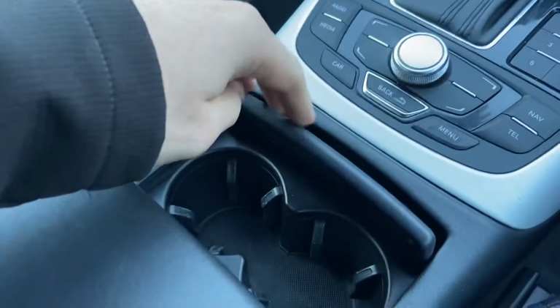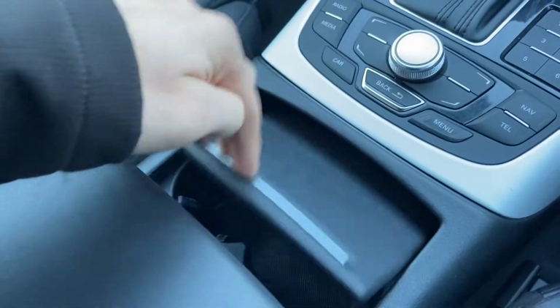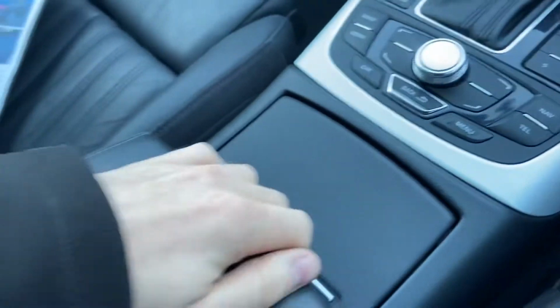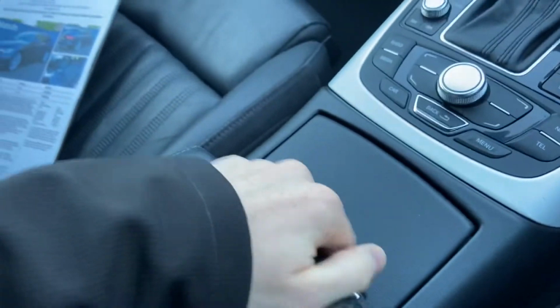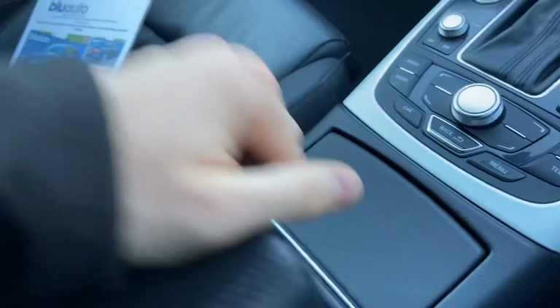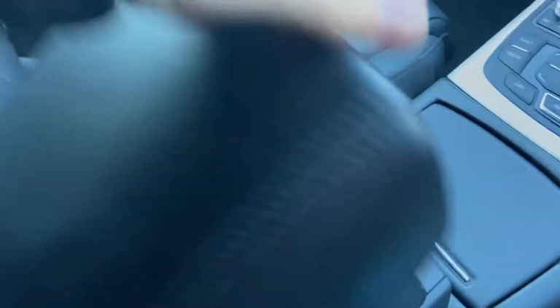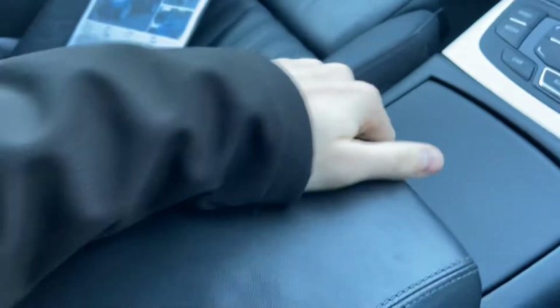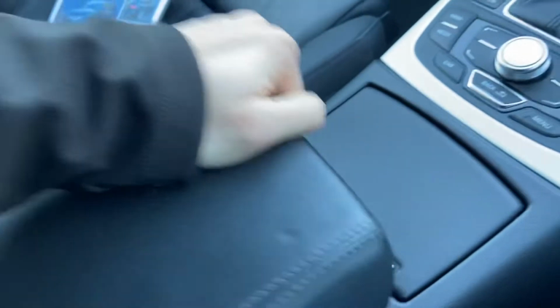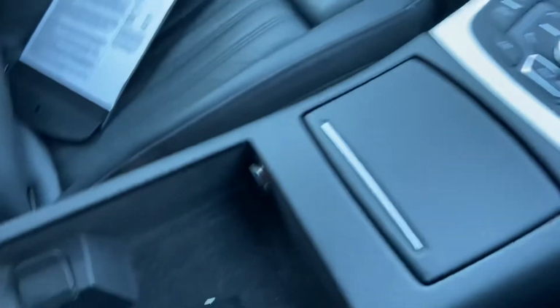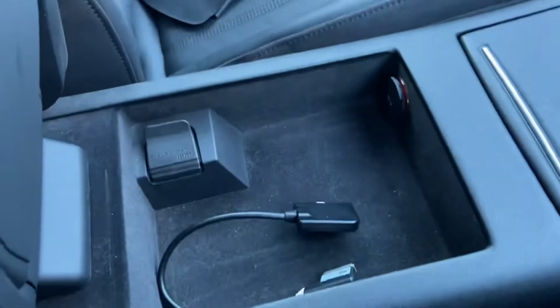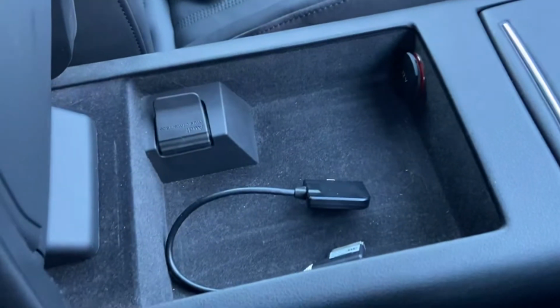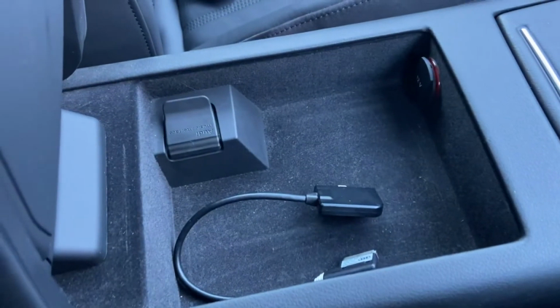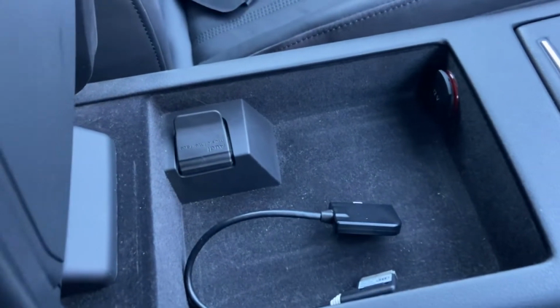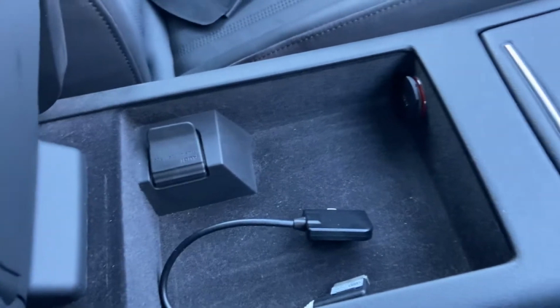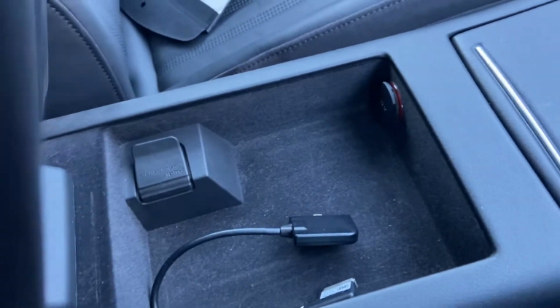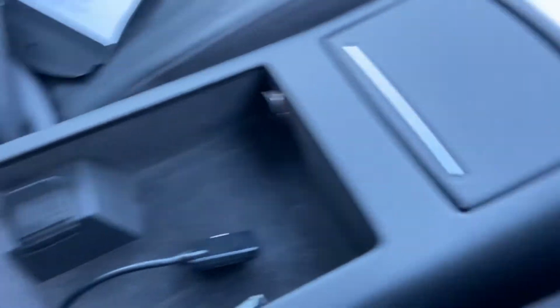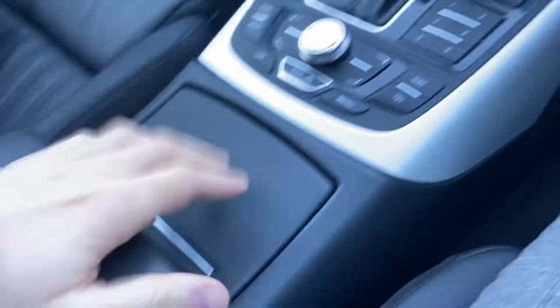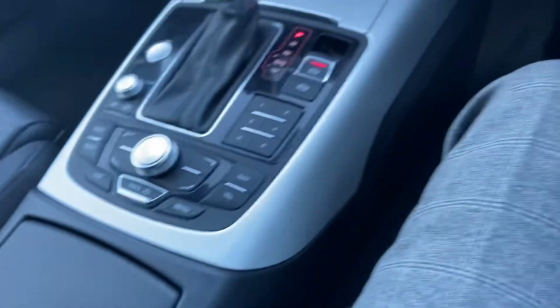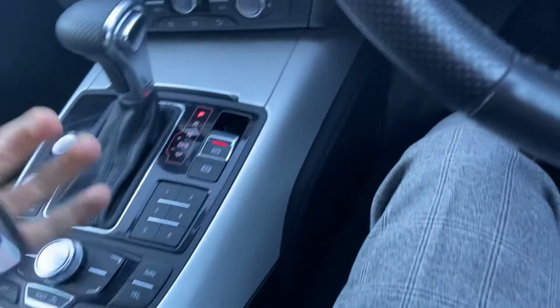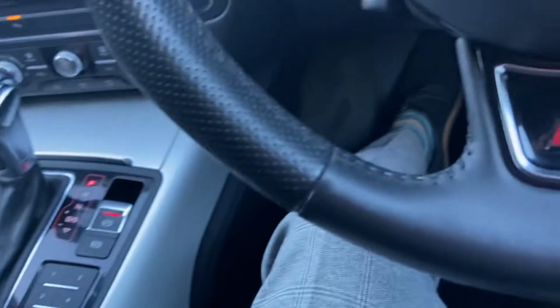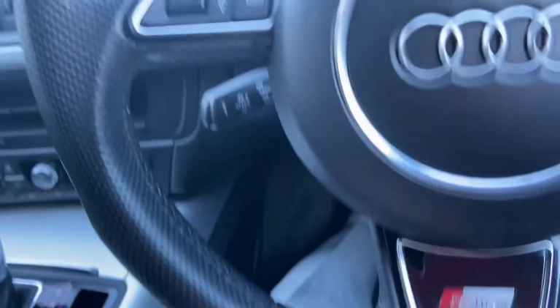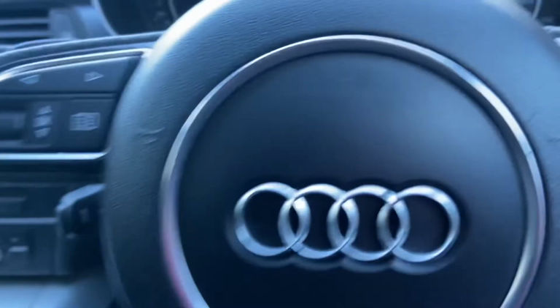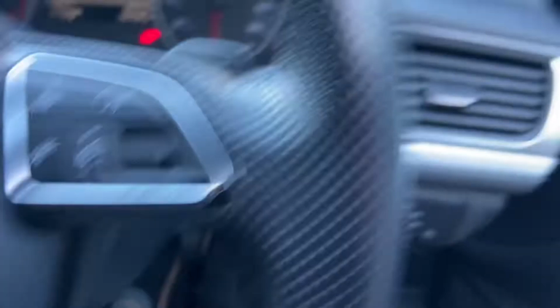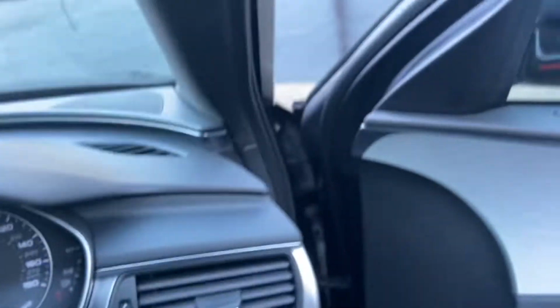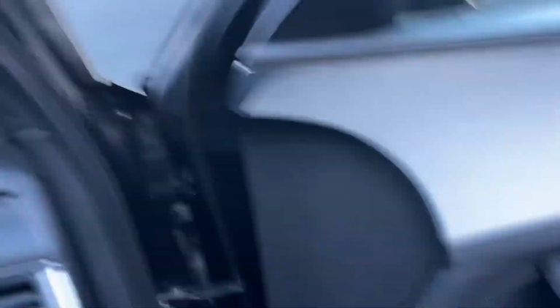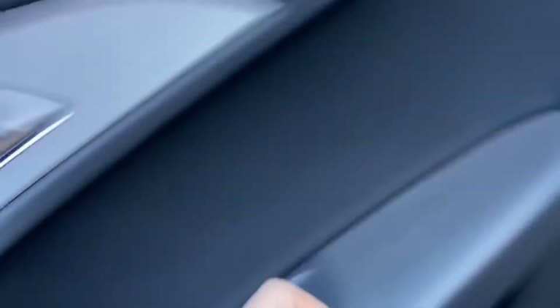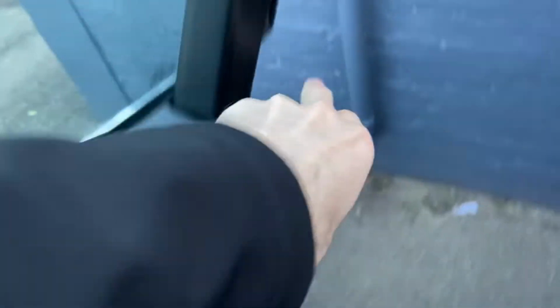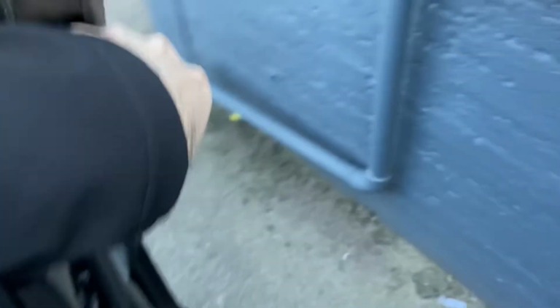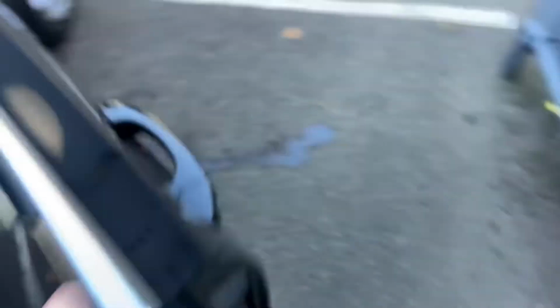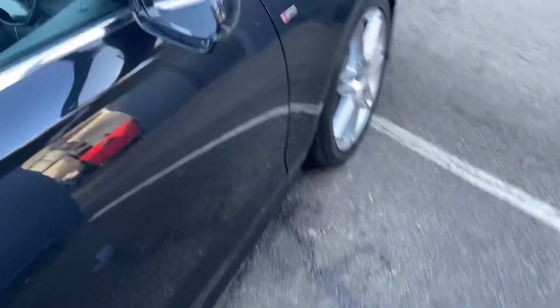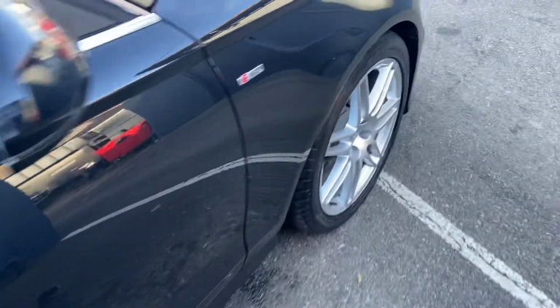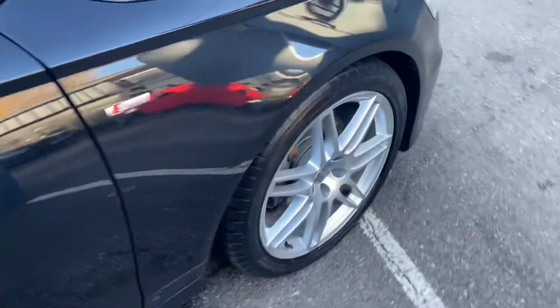Cup holders and extra storage compartments, with a lead for your mobile phone as well. Just to show you the final alloy around the front.